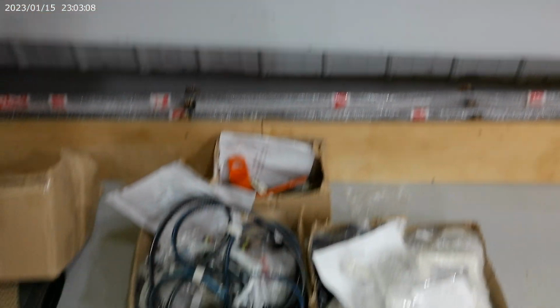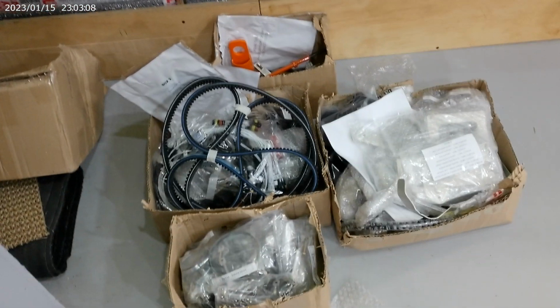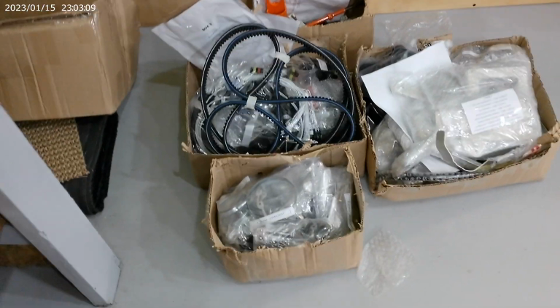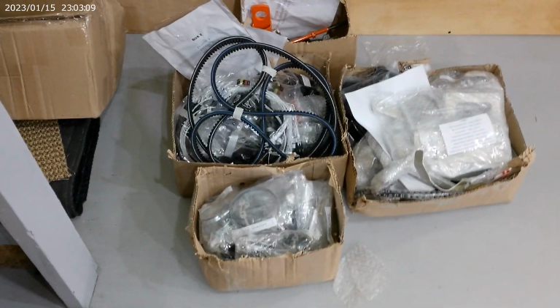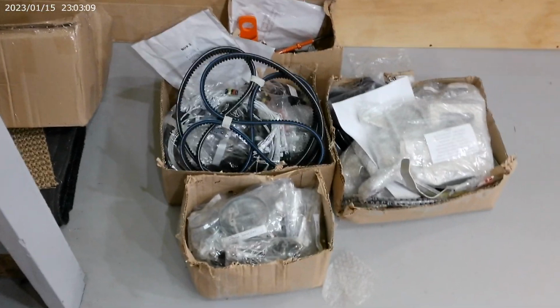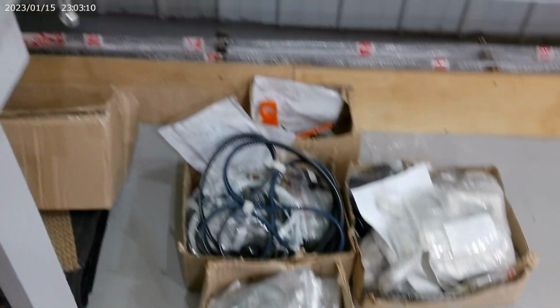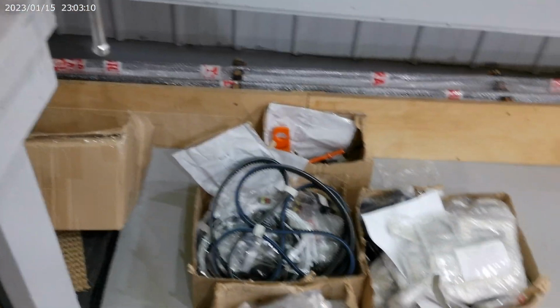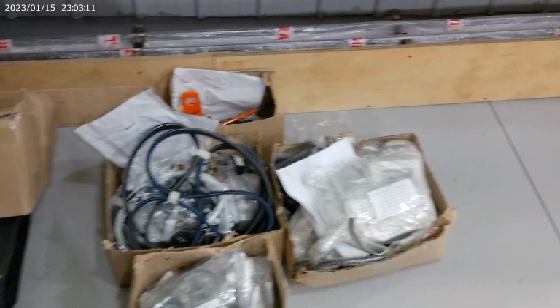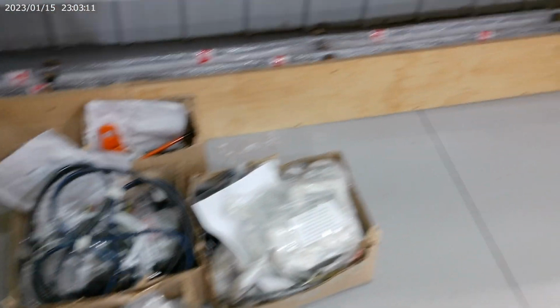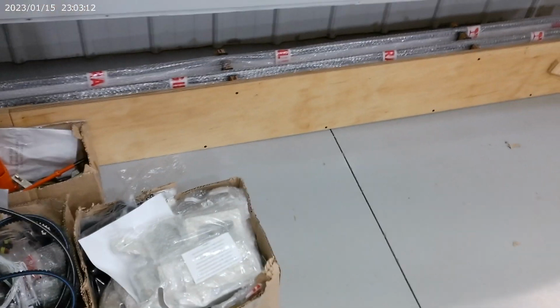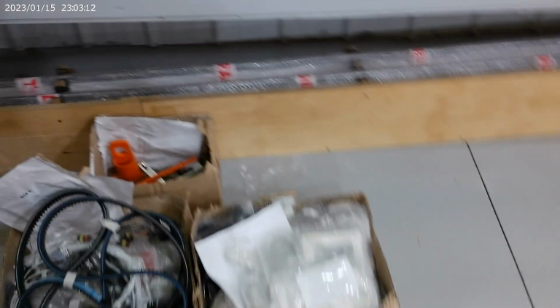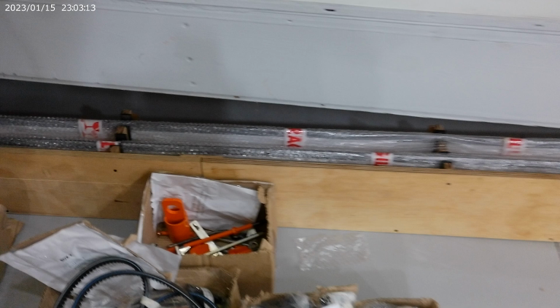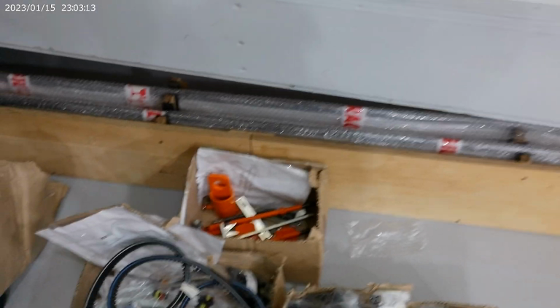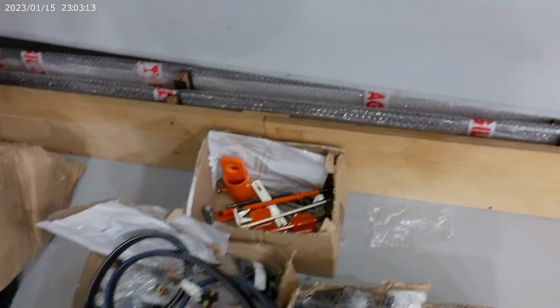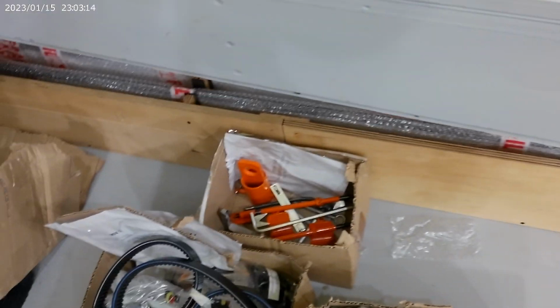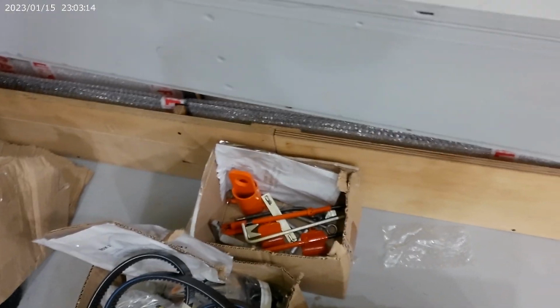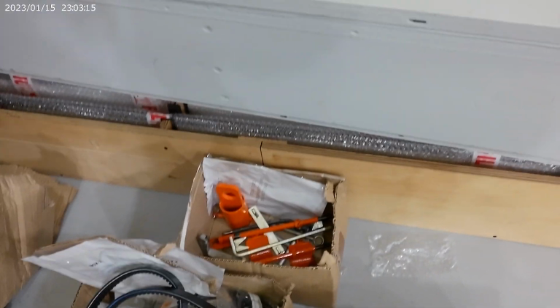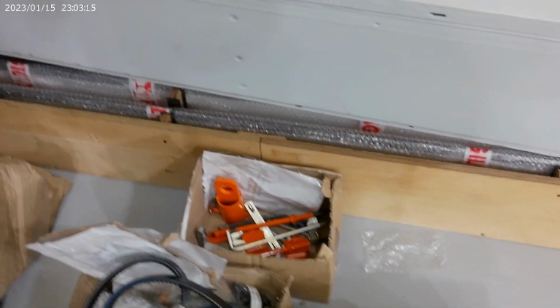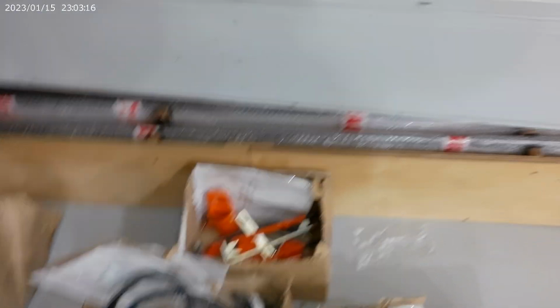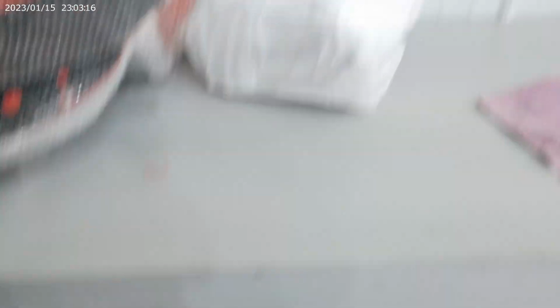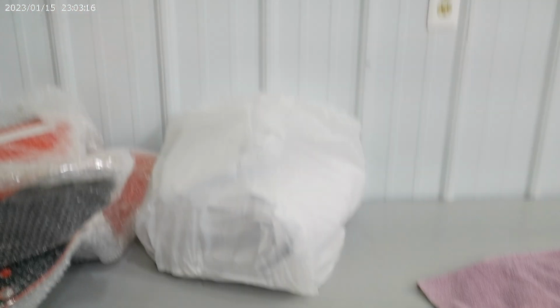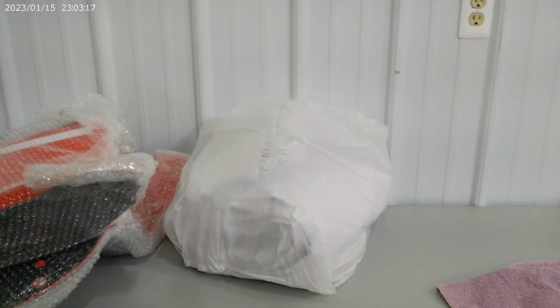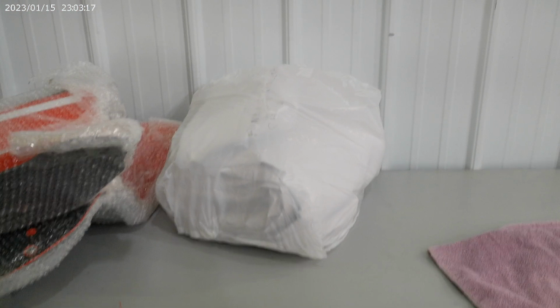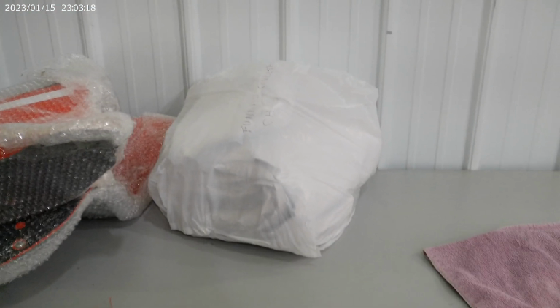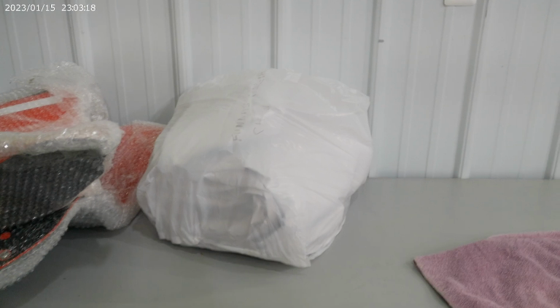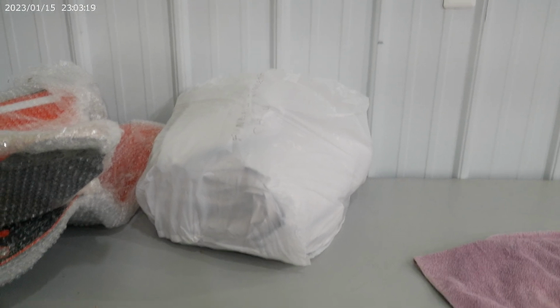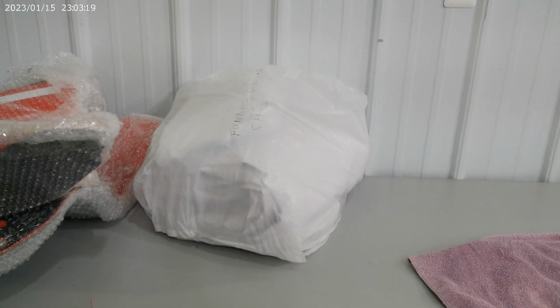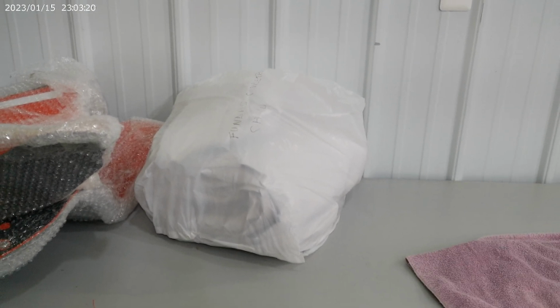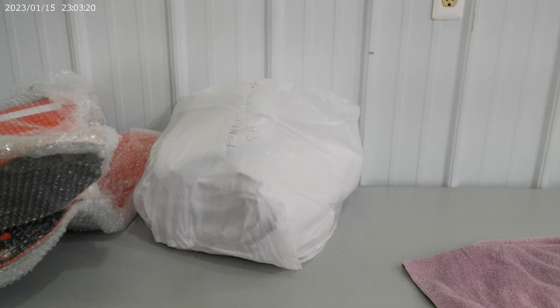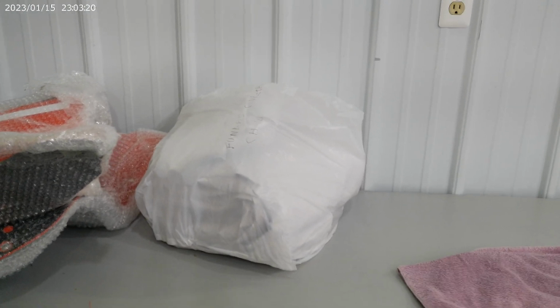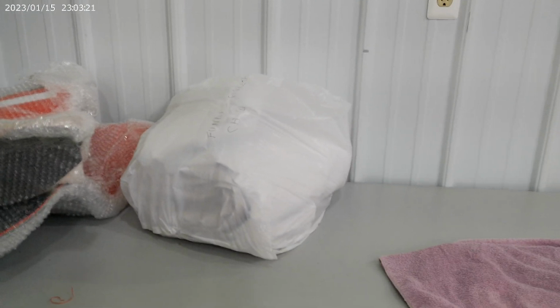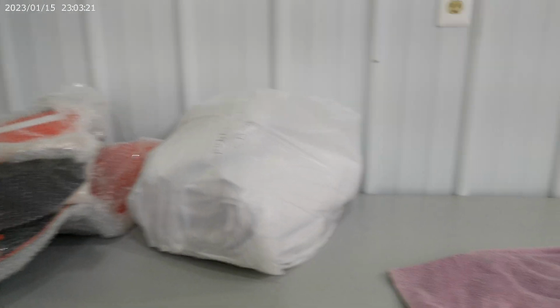Boxes and boxes and bags and bags of parts. They send you all the special tools that you might need. Got a cabin cover here to put over the cabin if I need that.